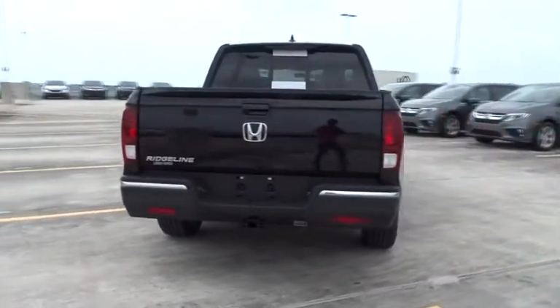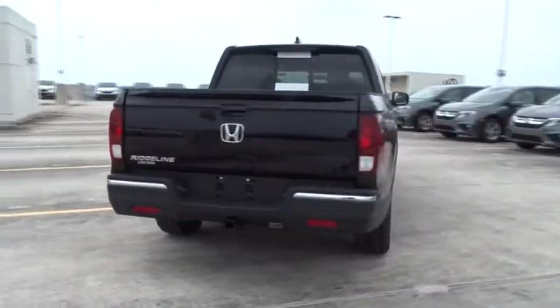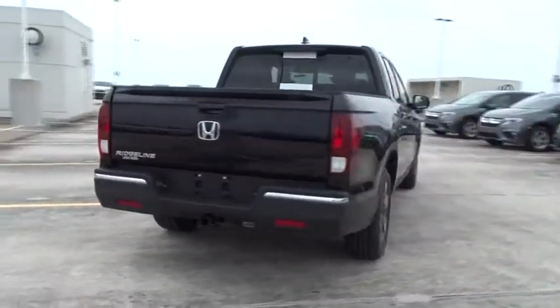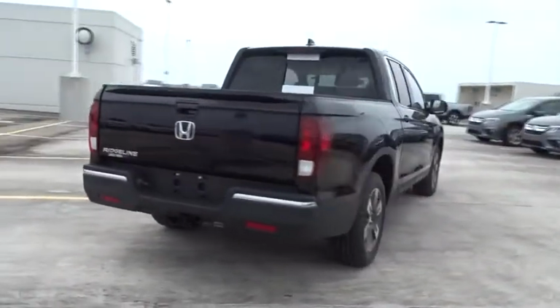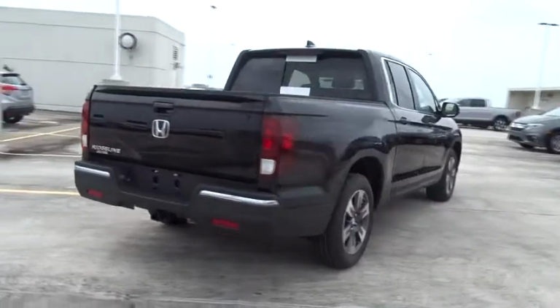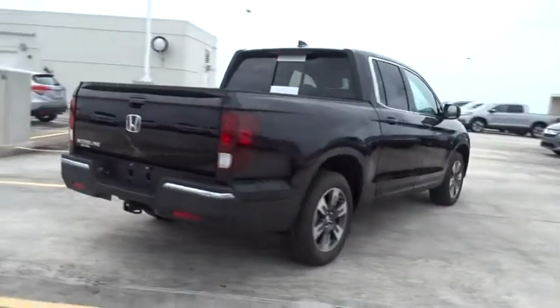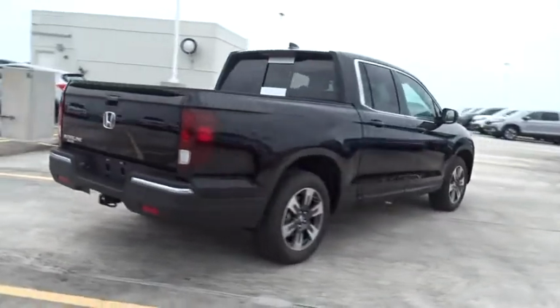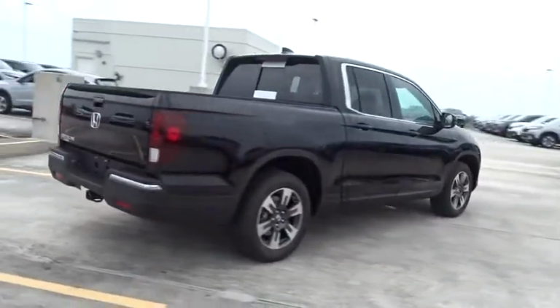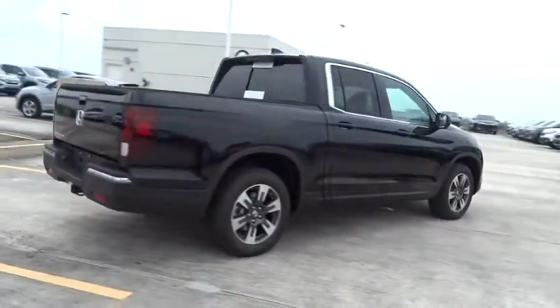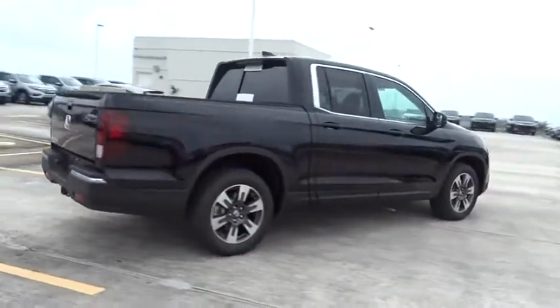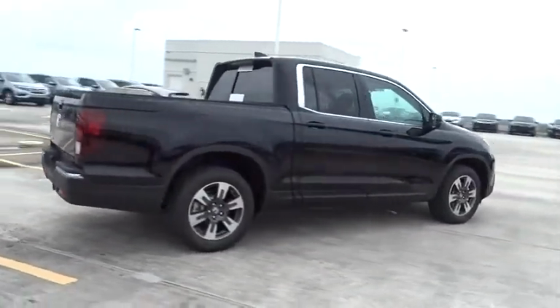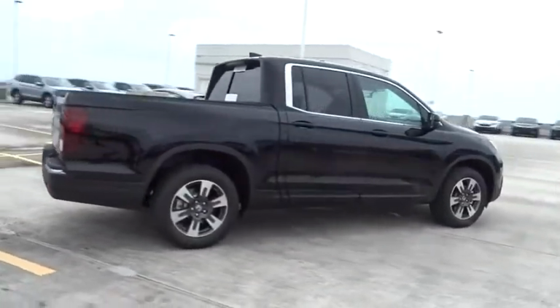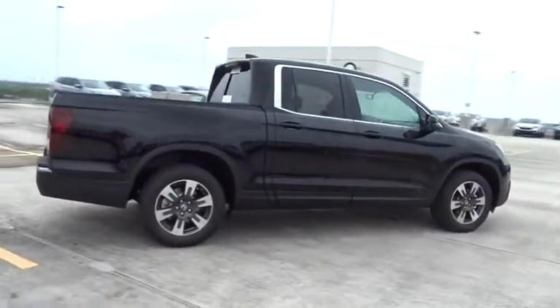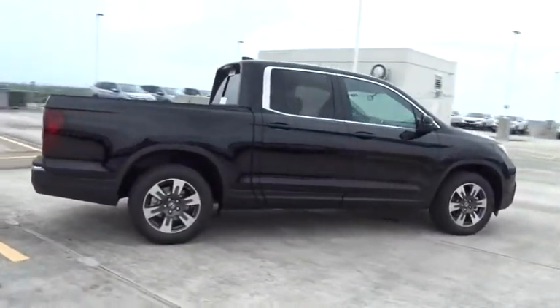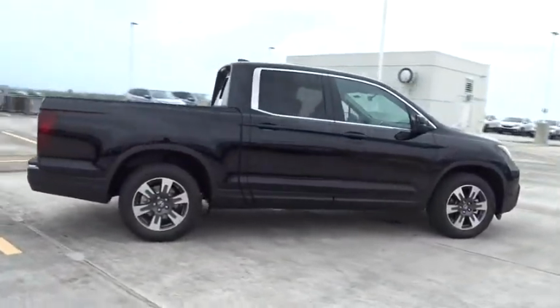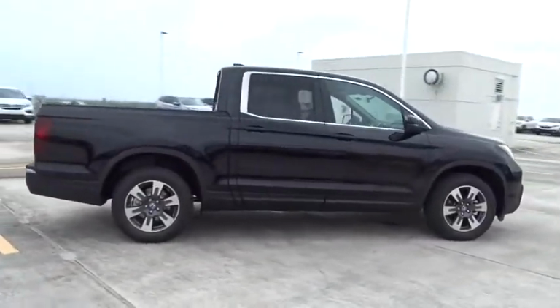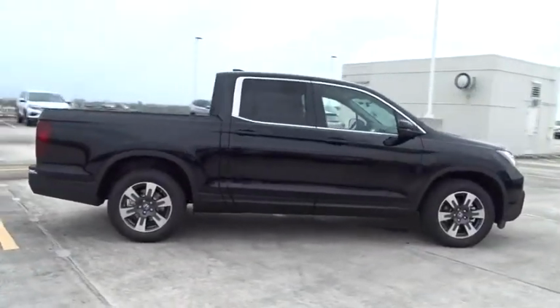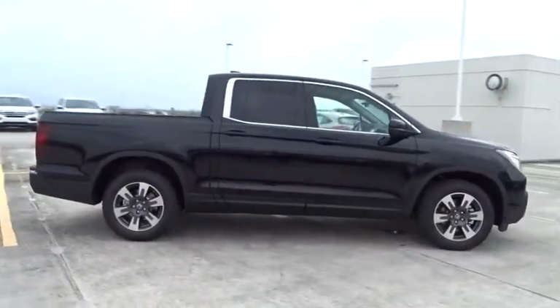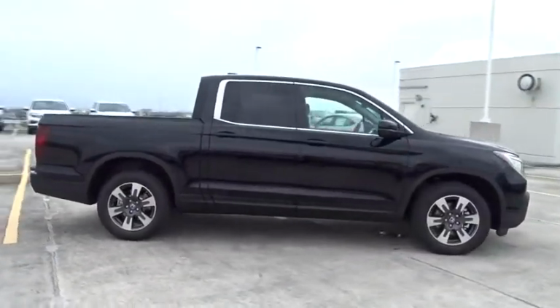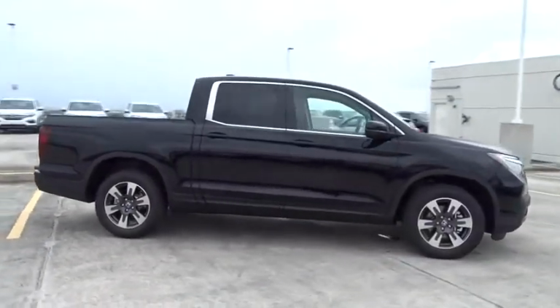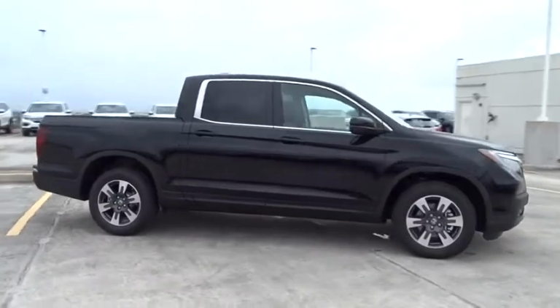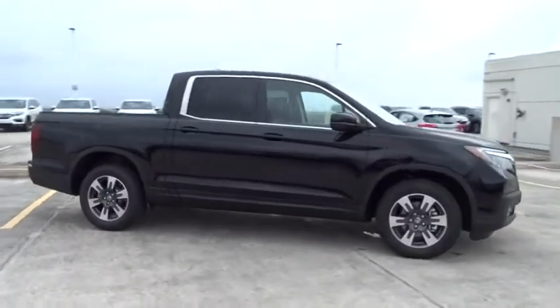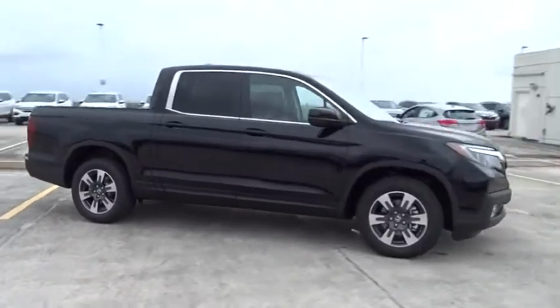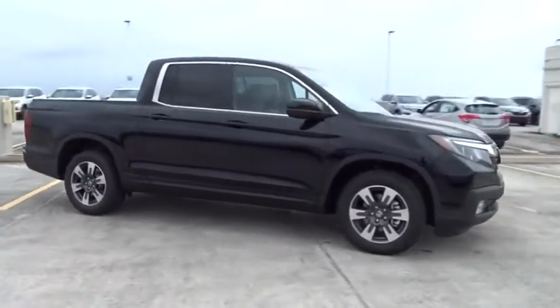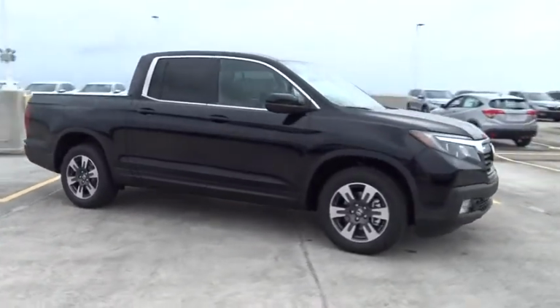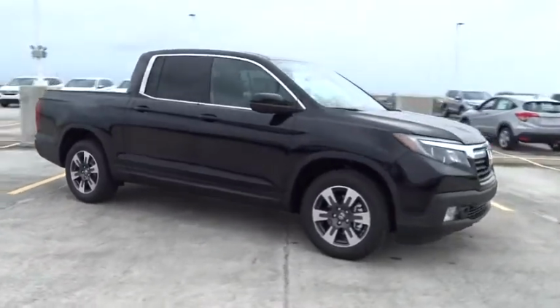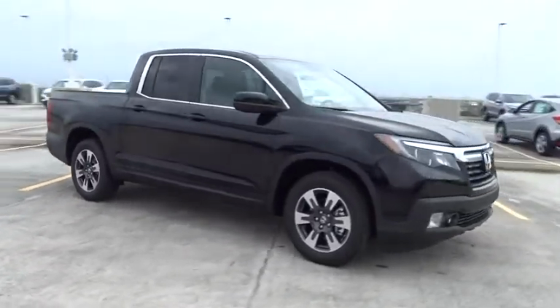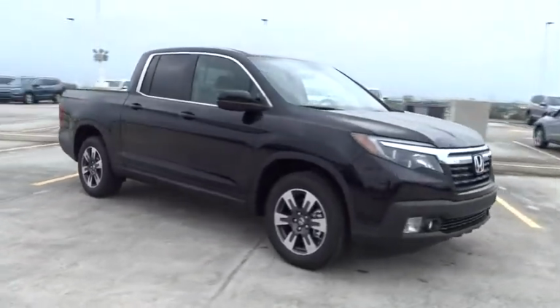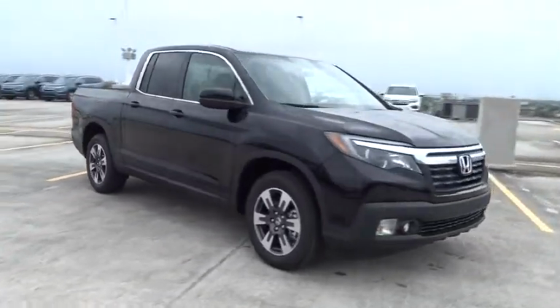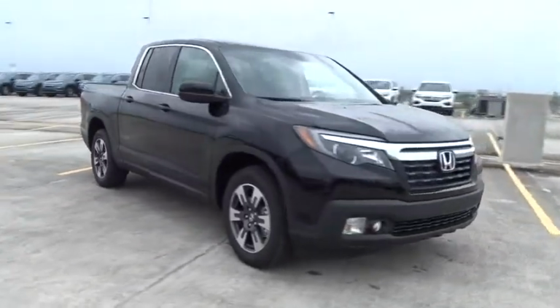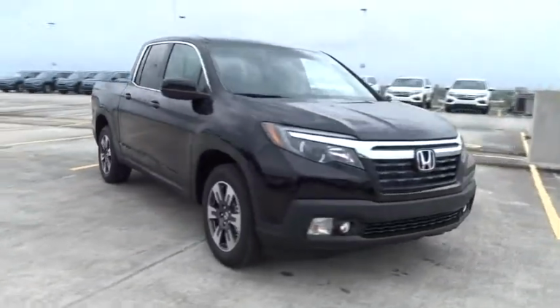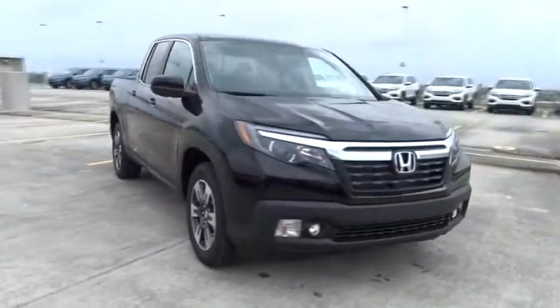Traction control, remote engine start, stability control, Bluetooth, front wheel drive, automatic transmission, cruise control, heated driver seats, fog lamps, power windows.